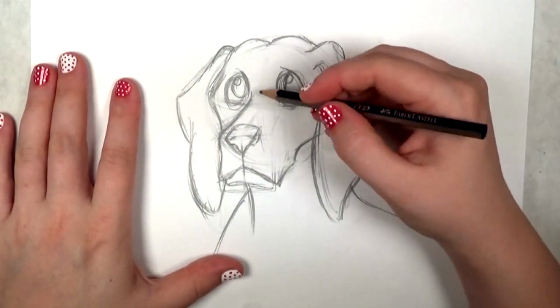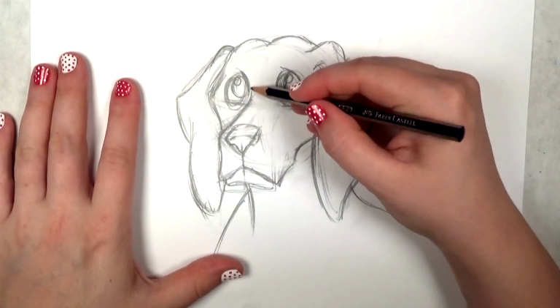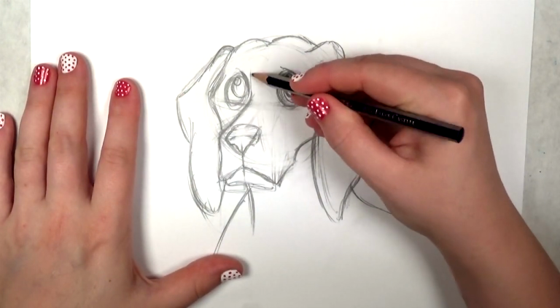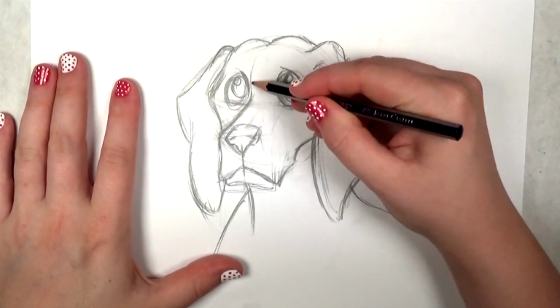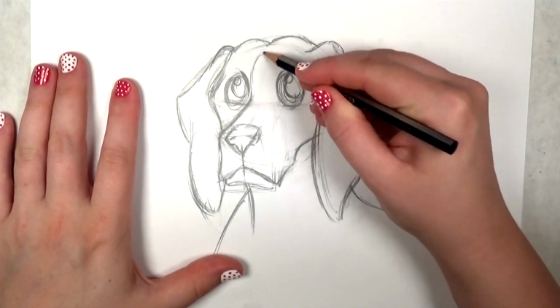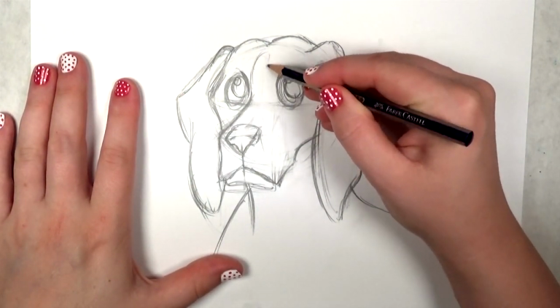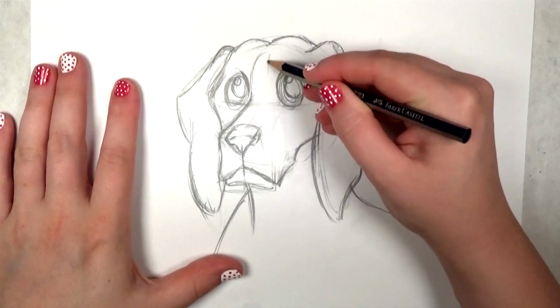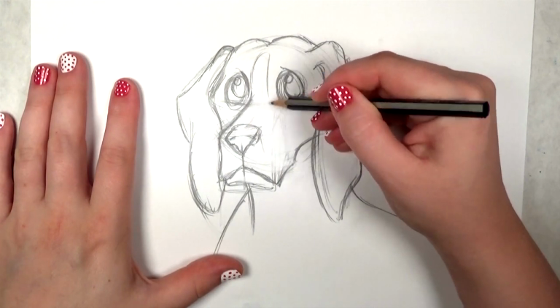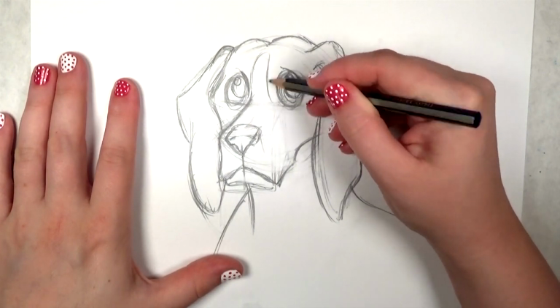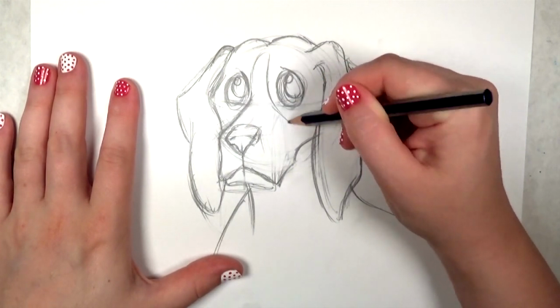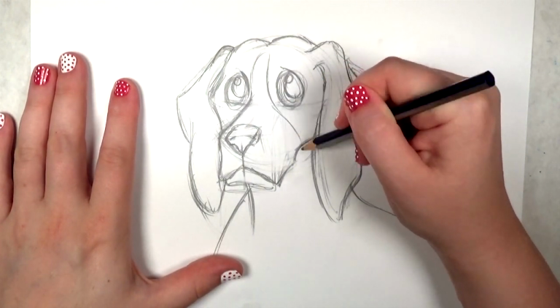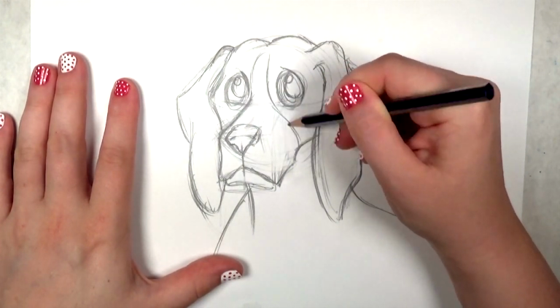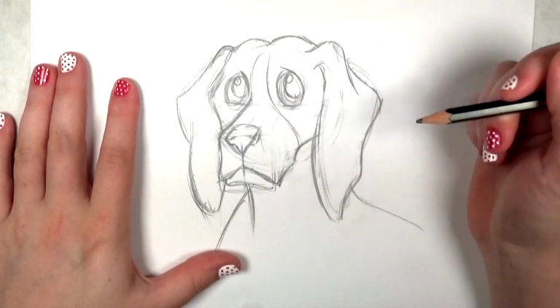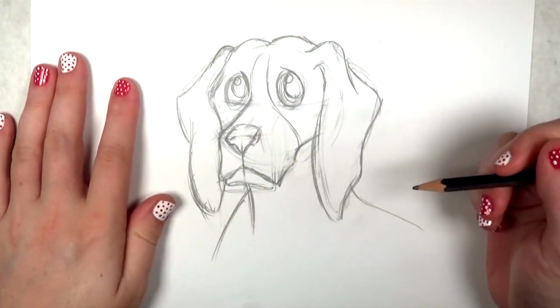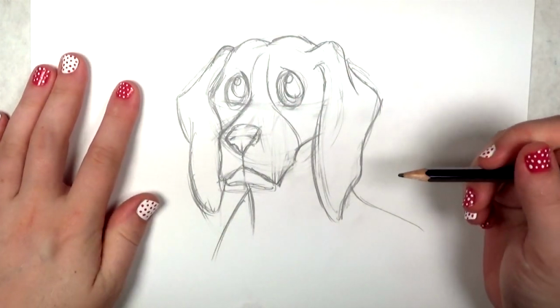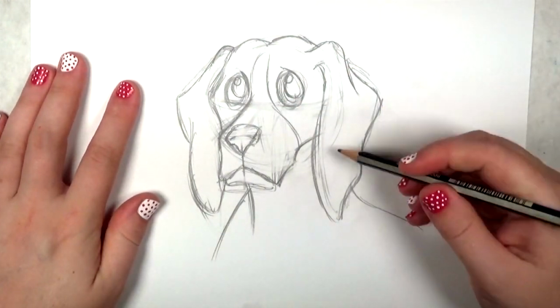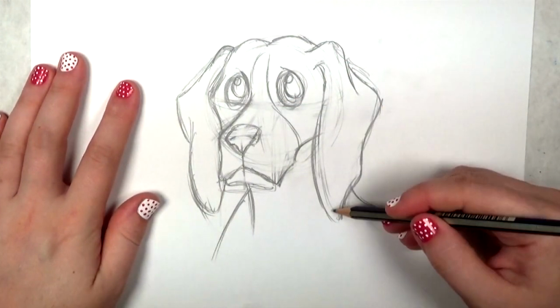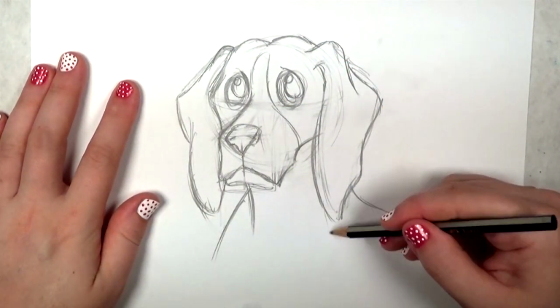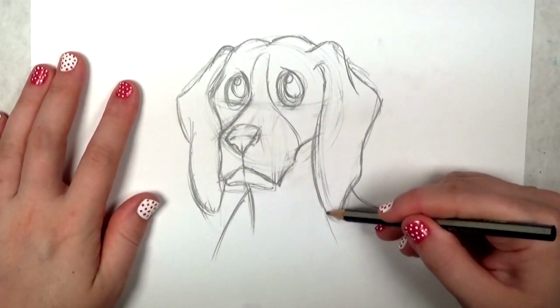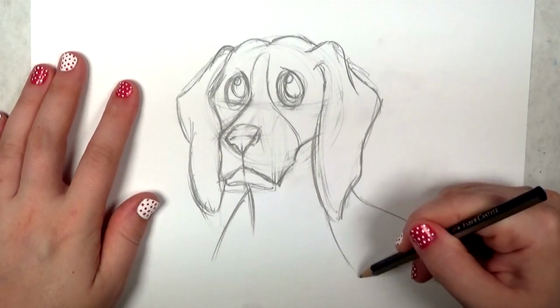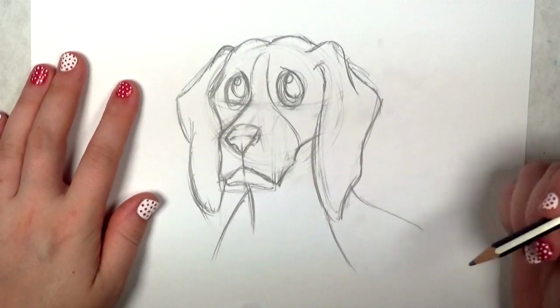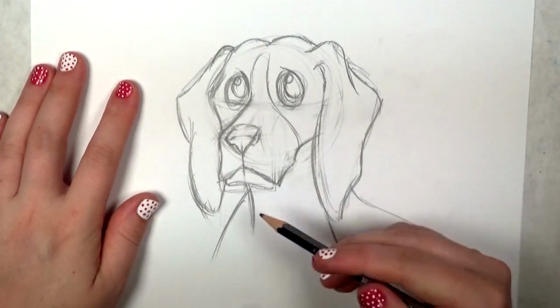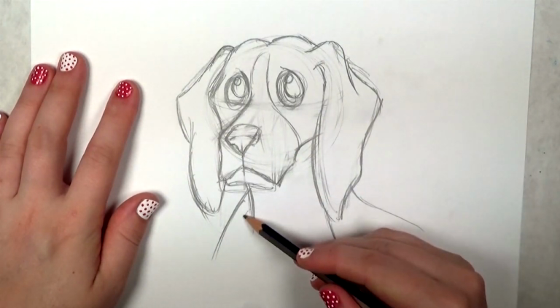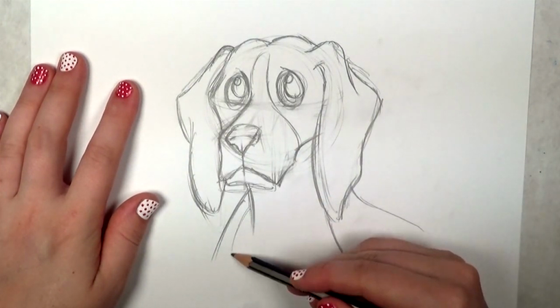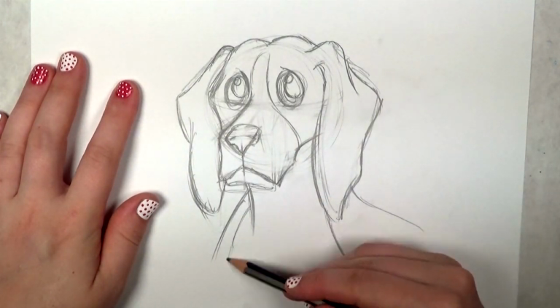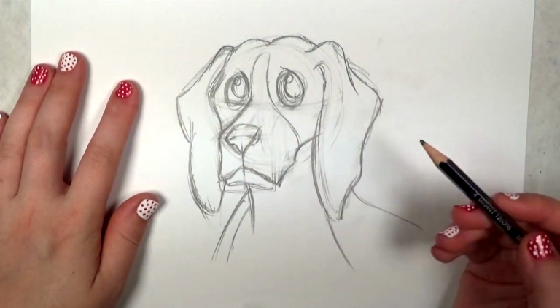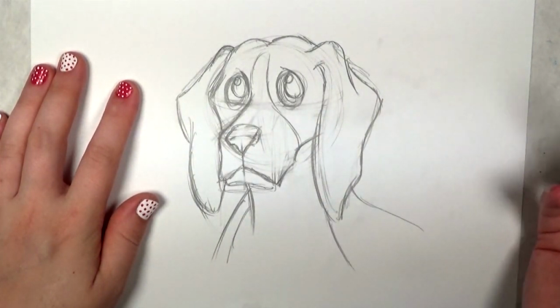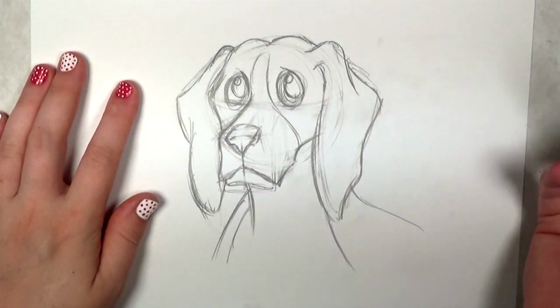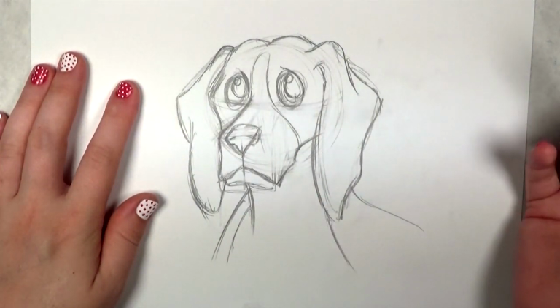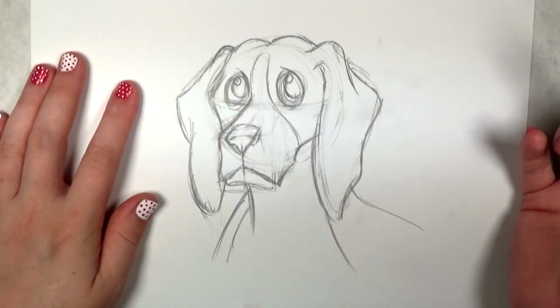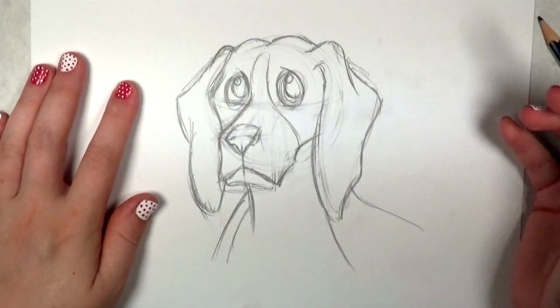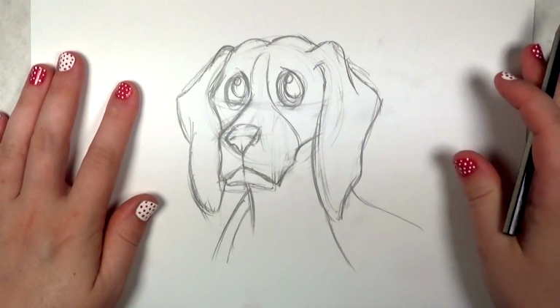Now just a little bit of facial marking here. Beagles have white on the front of their face and then on the front of their neck, so that's just to outline where that goes.